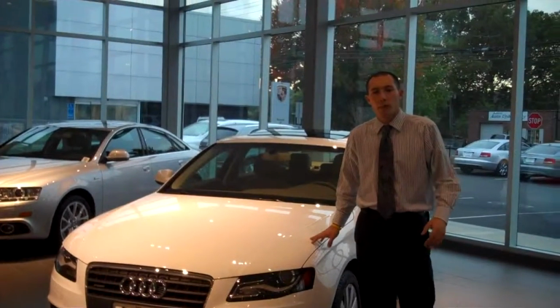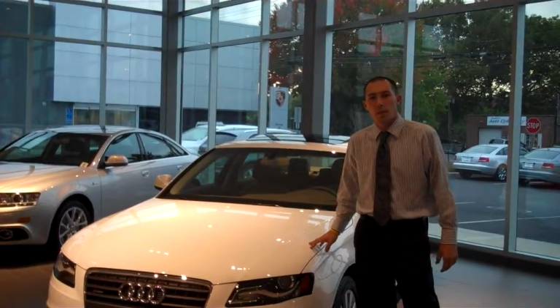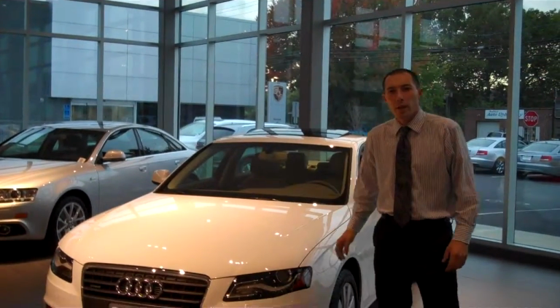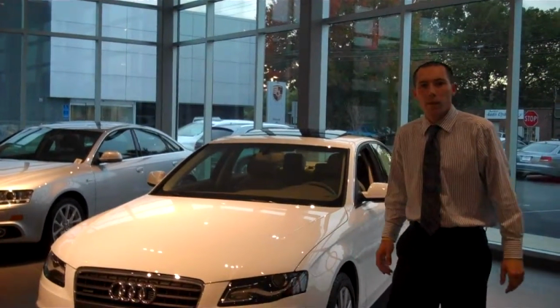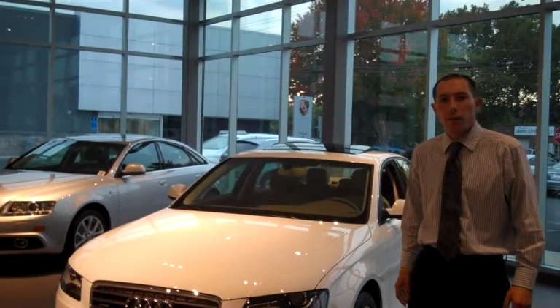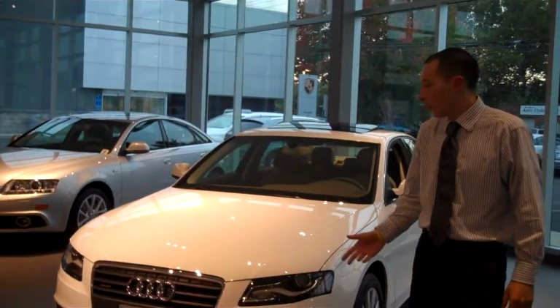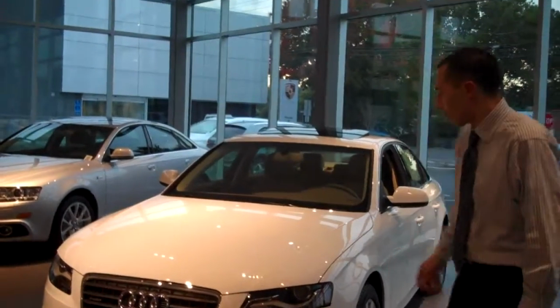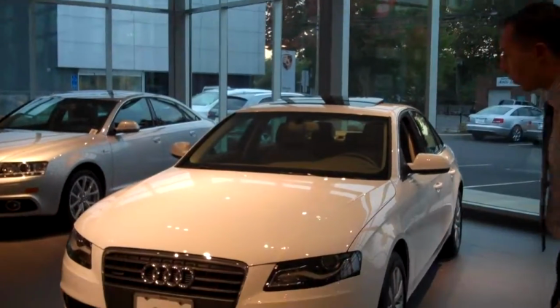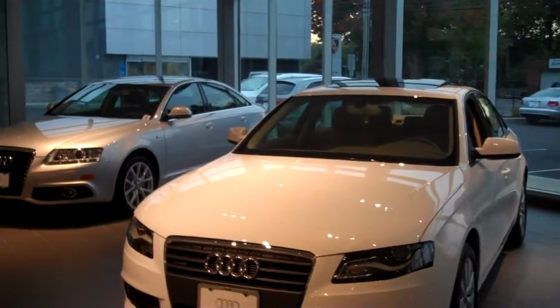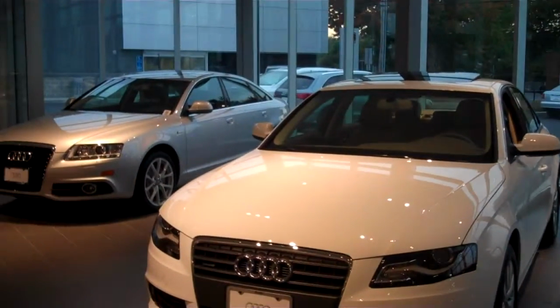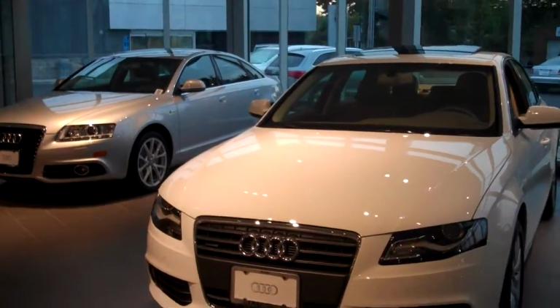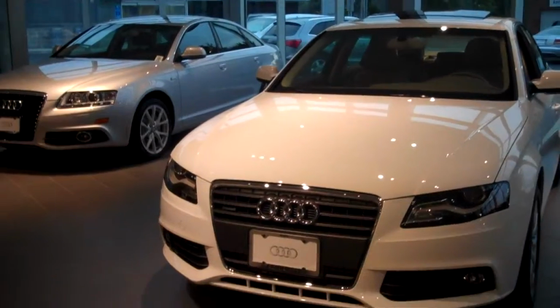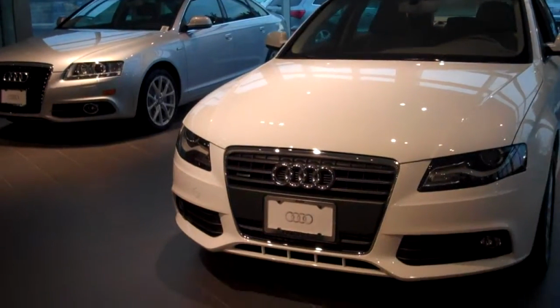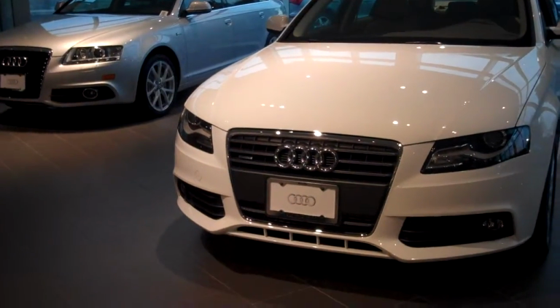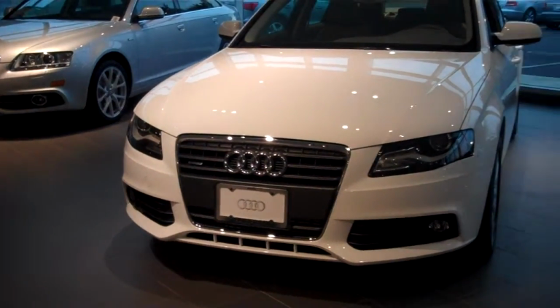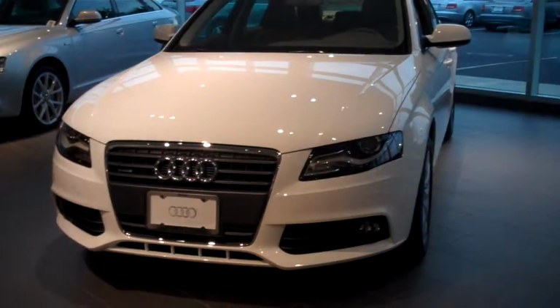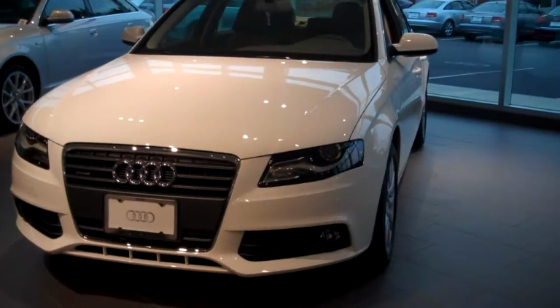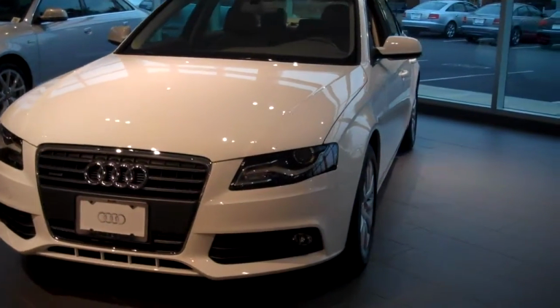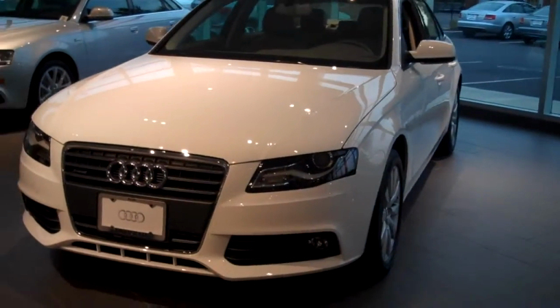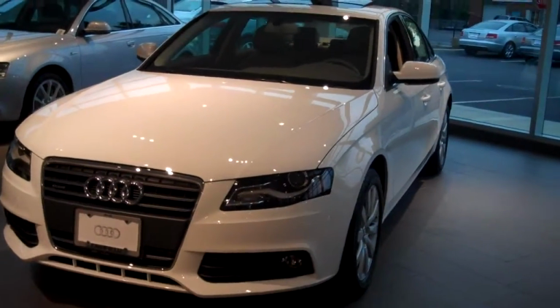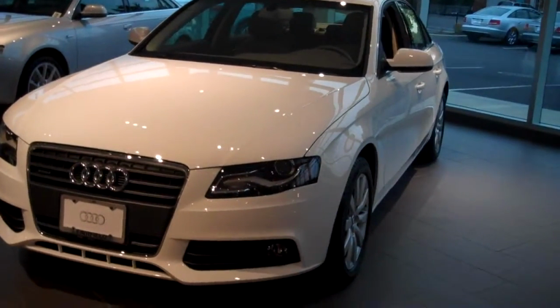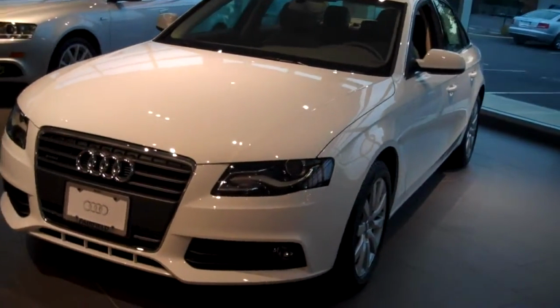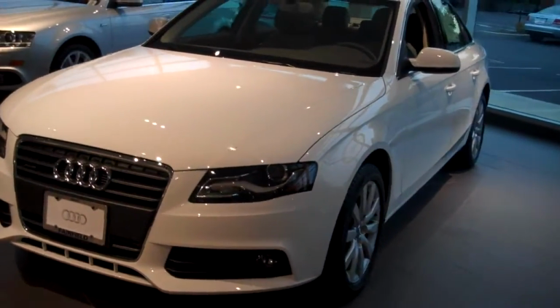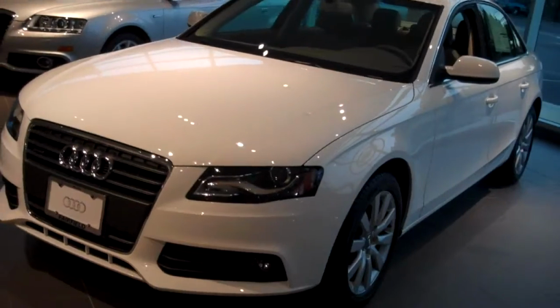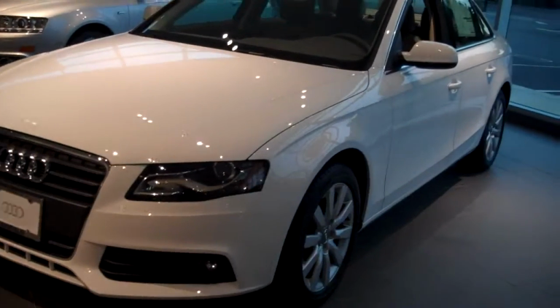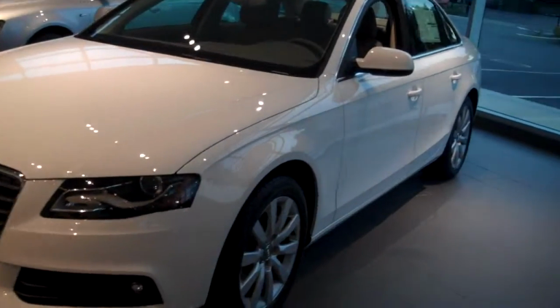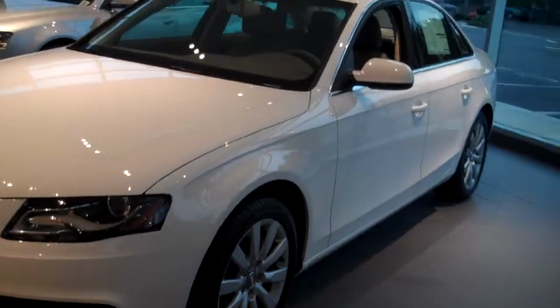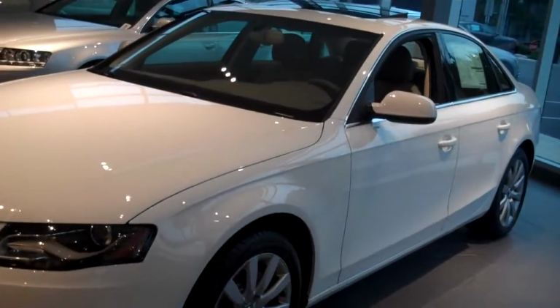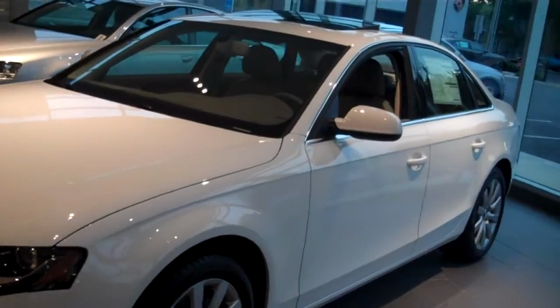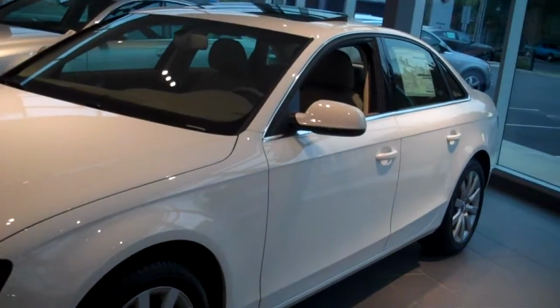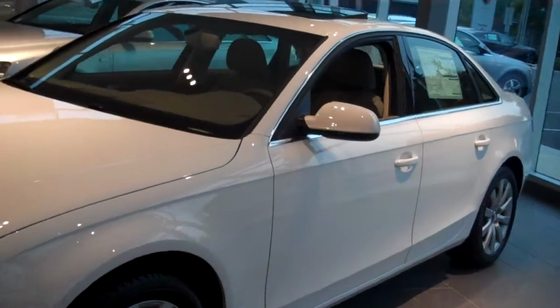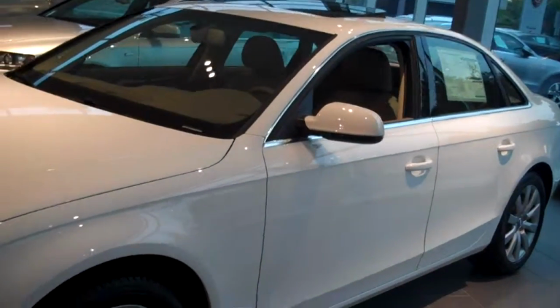Hey James, it's Fernando from Audi of Fairfield. Here's our 2011 Audi A4 that you're interested in. This is a premium plus car. The black one you're looking at will have those same headlights and wheels as this car.